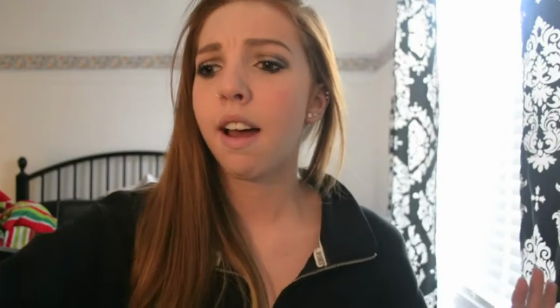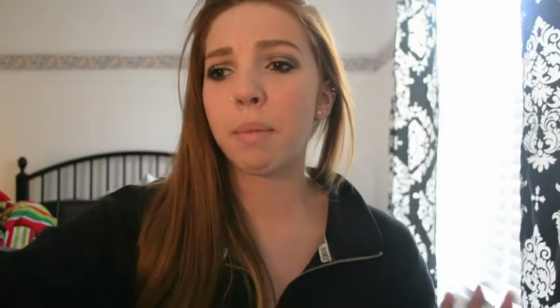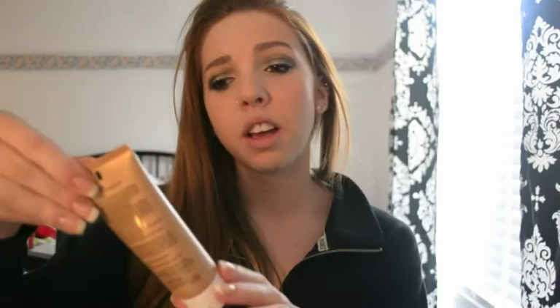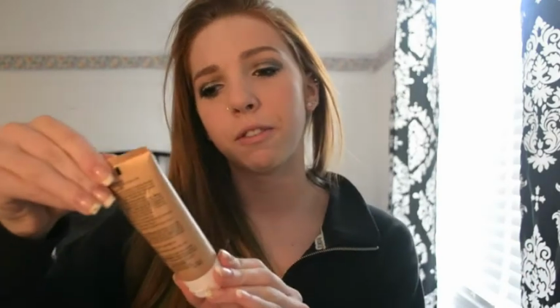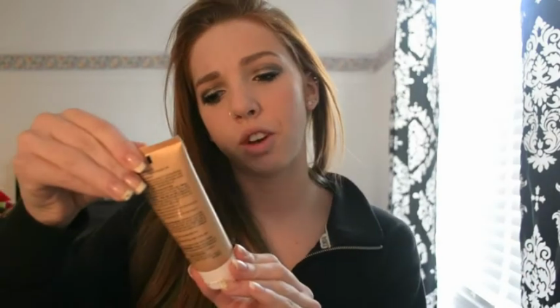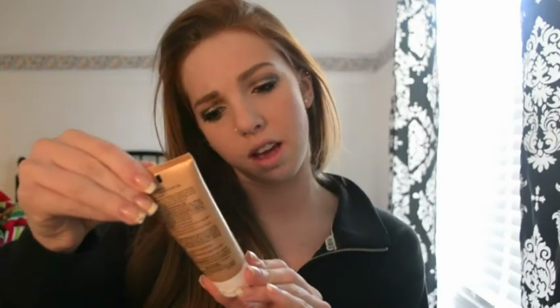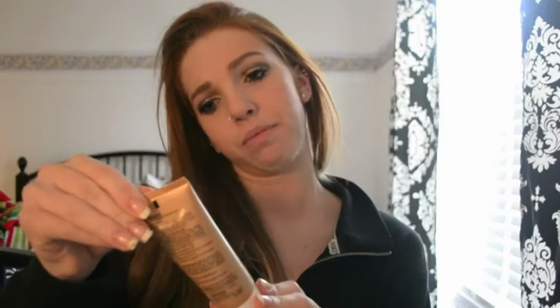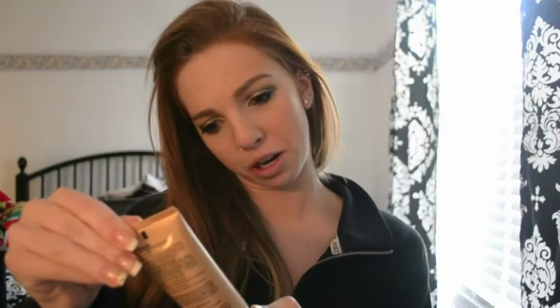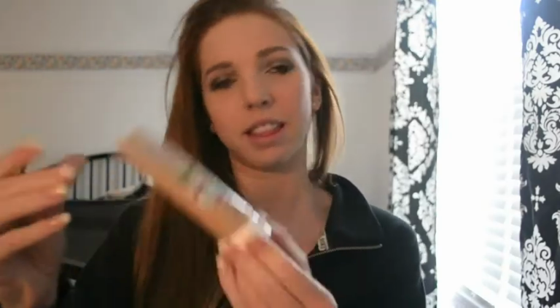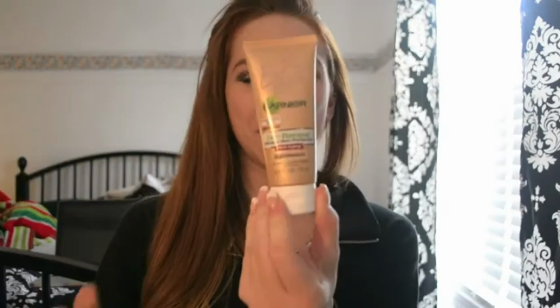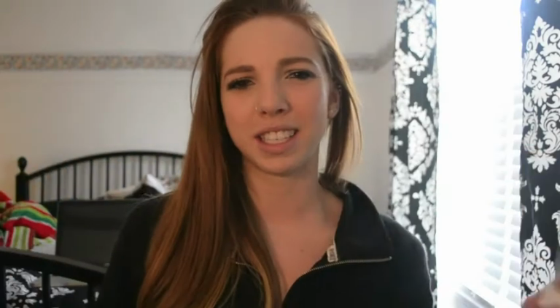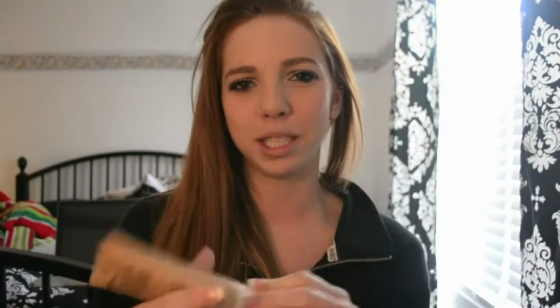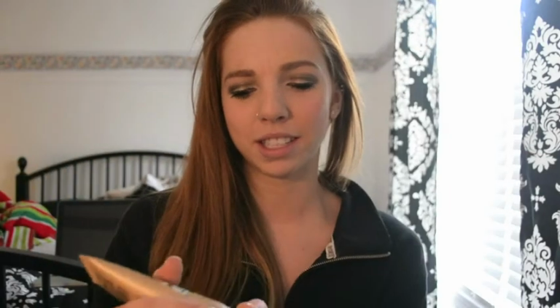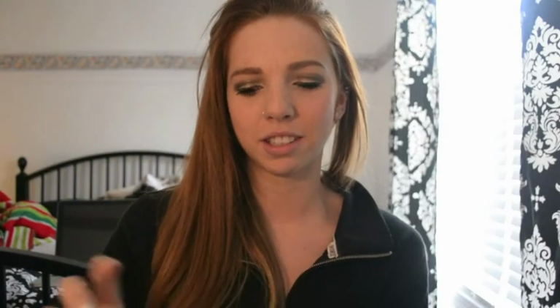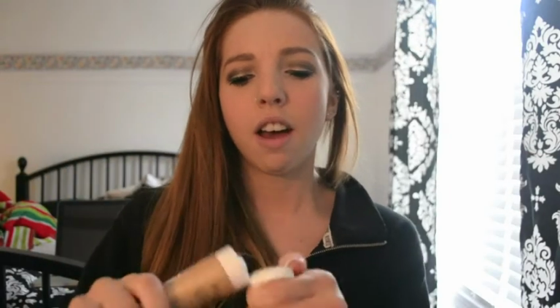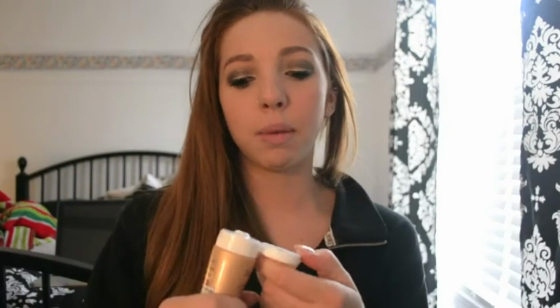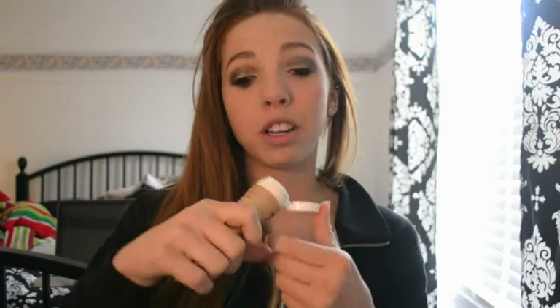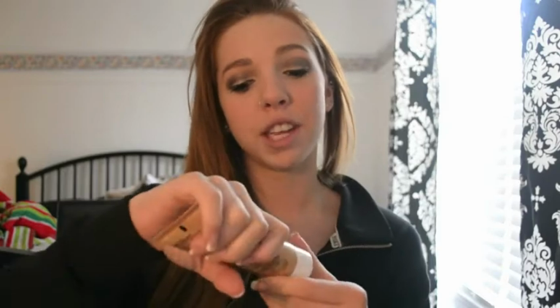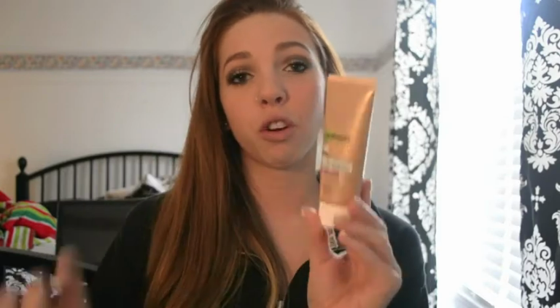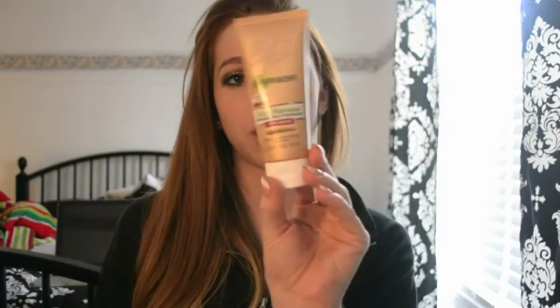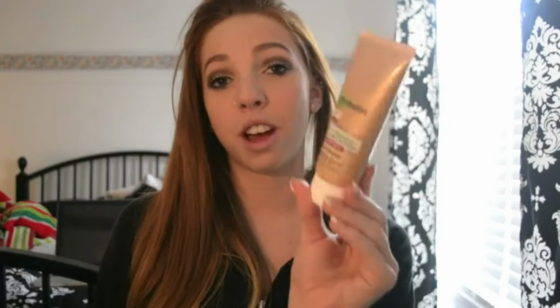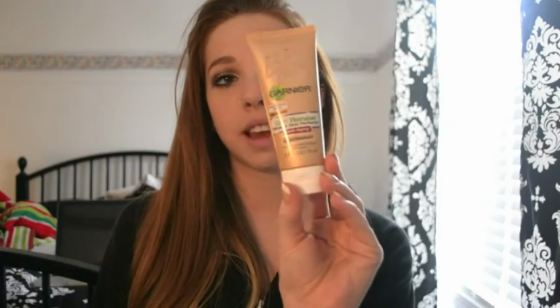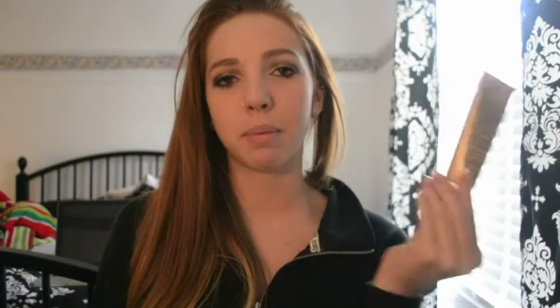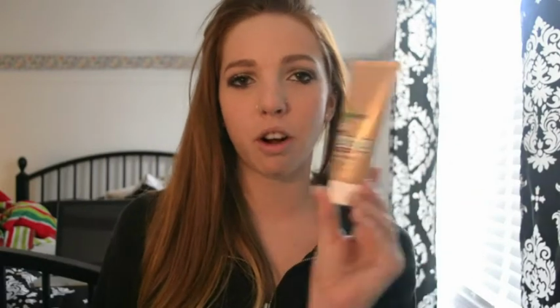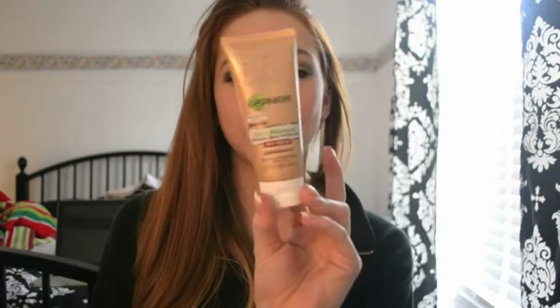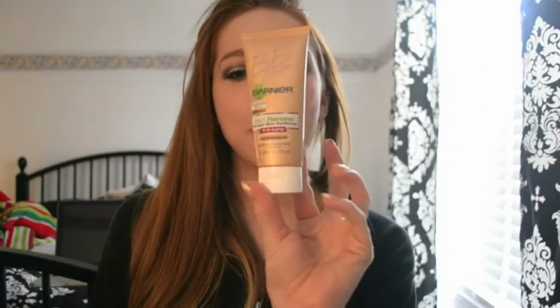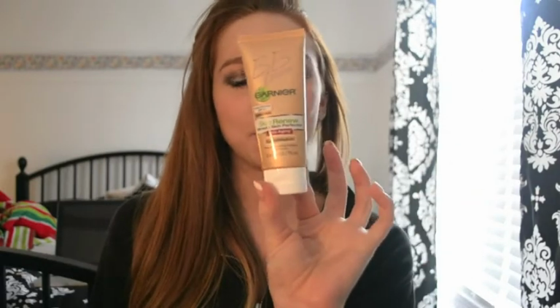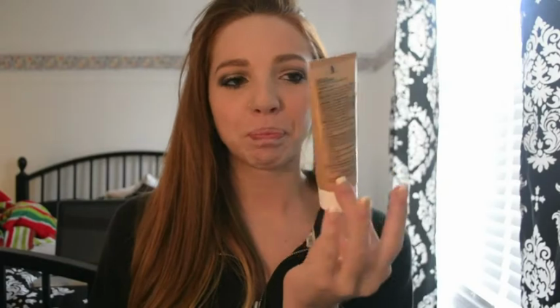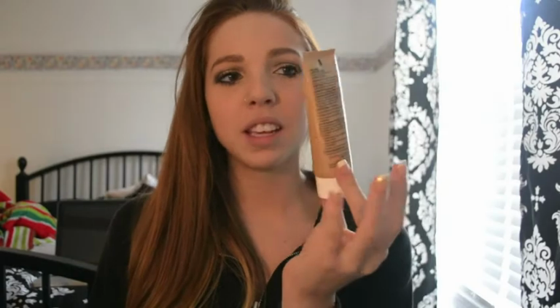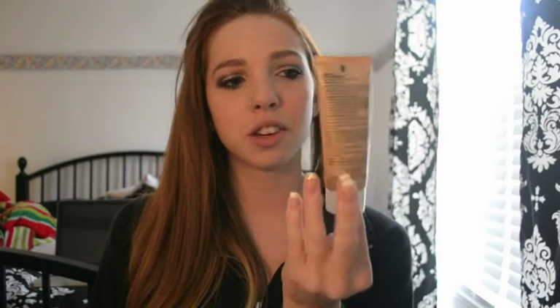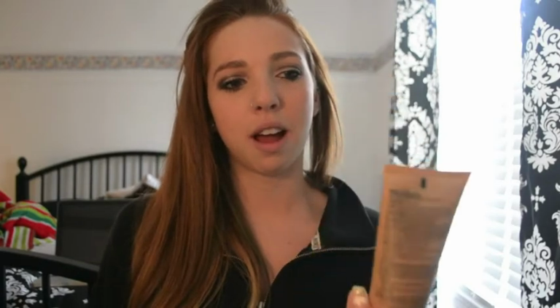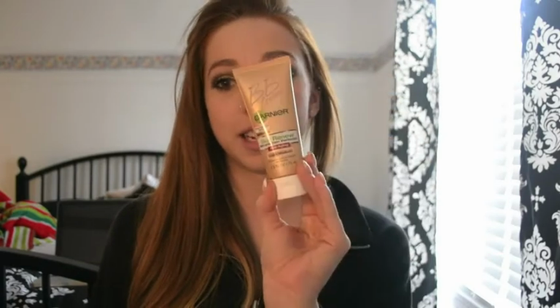I got the Garnier BB cream in light/medium. I've been wanting to try this for a really long time. I haven't used it yet because I've been waiting to haul it for you guys, but I'm really excited to try it.